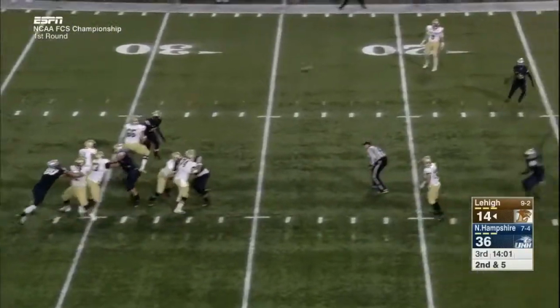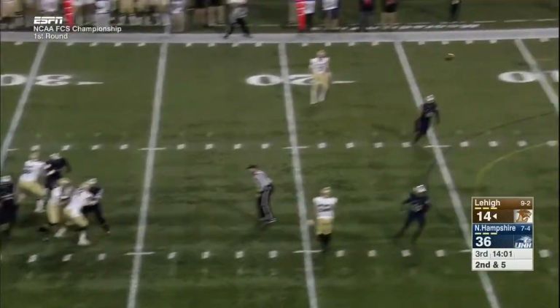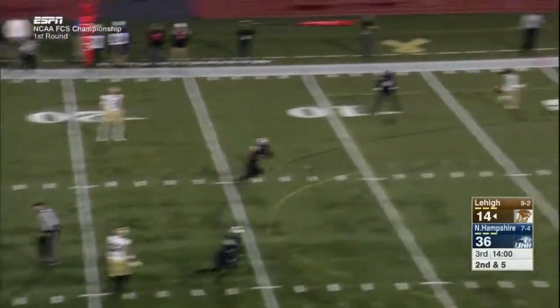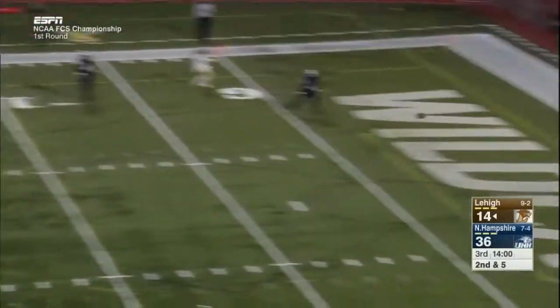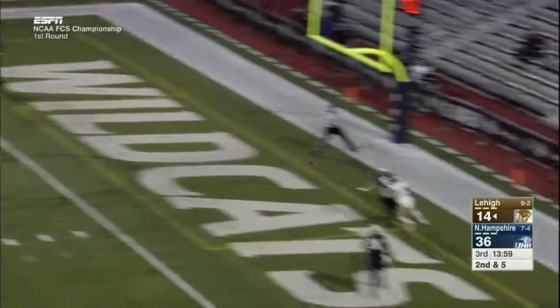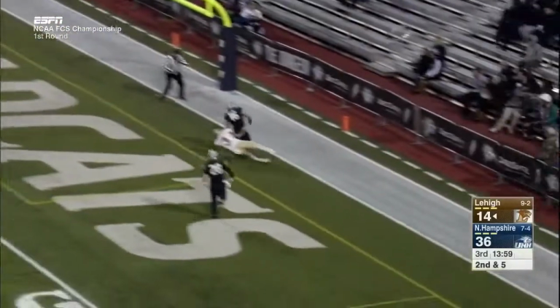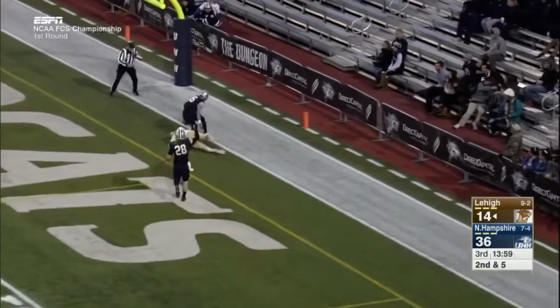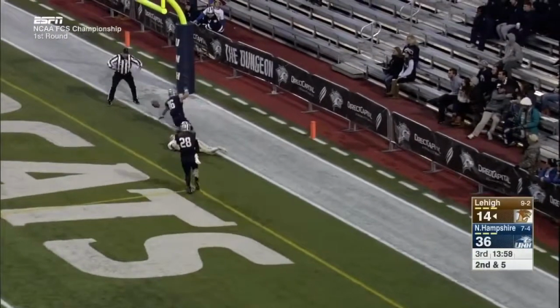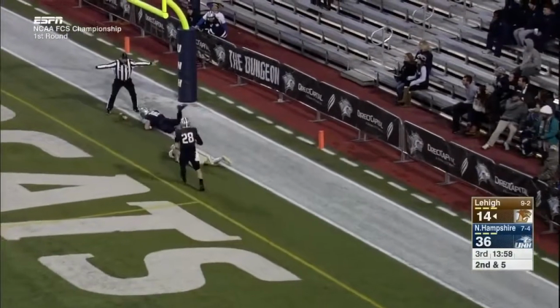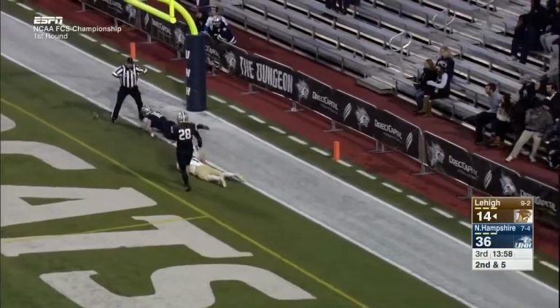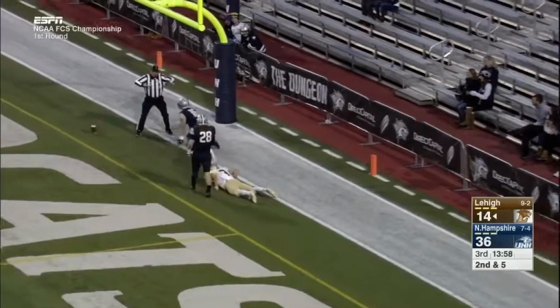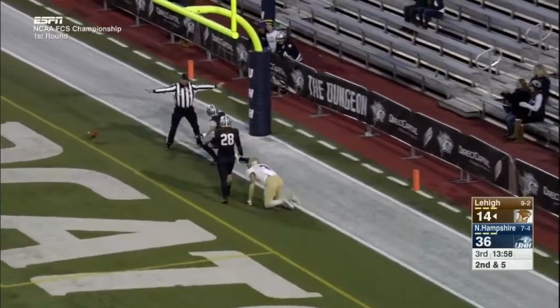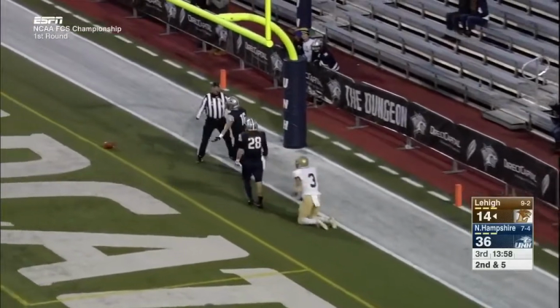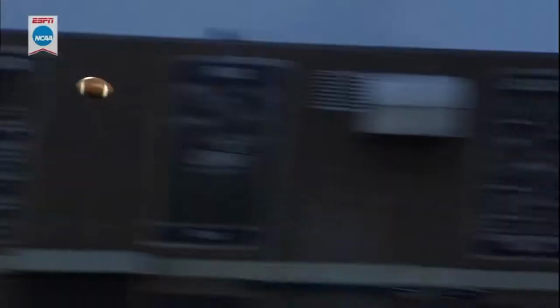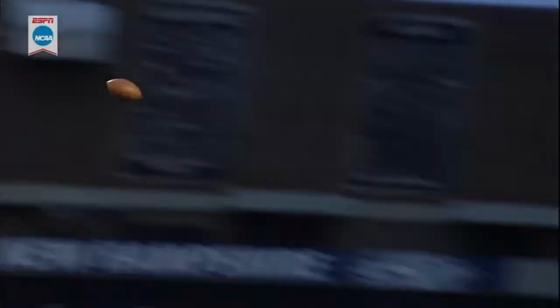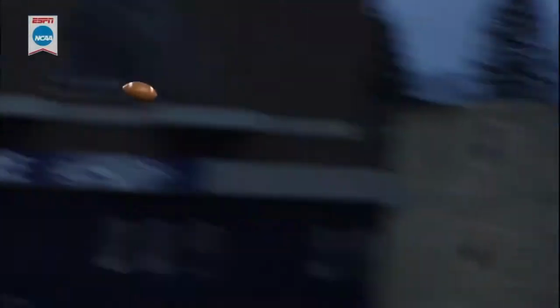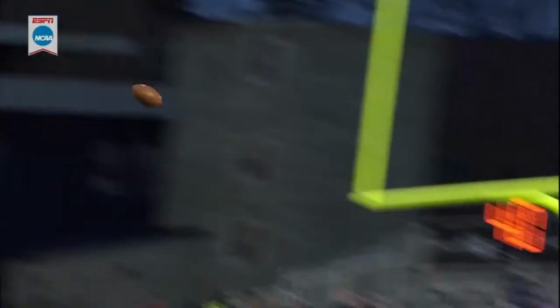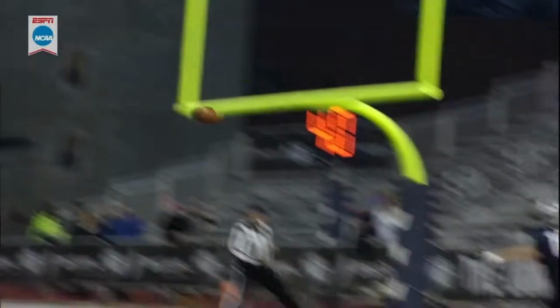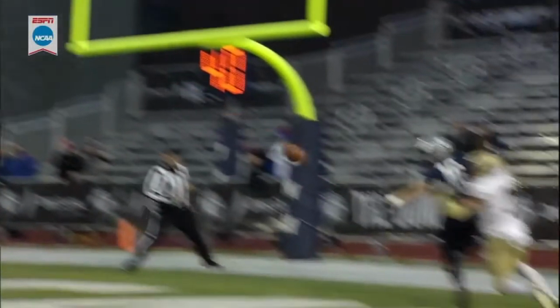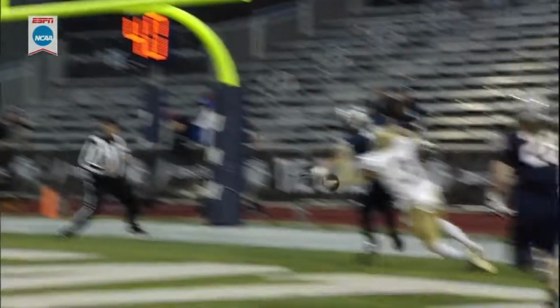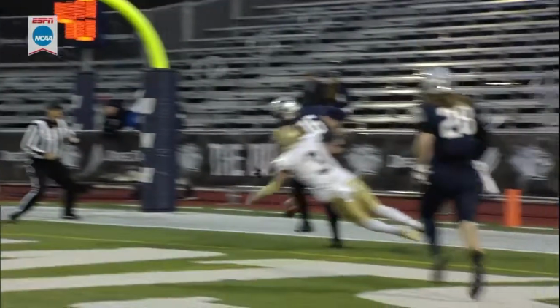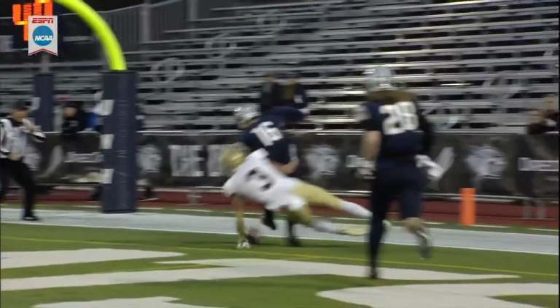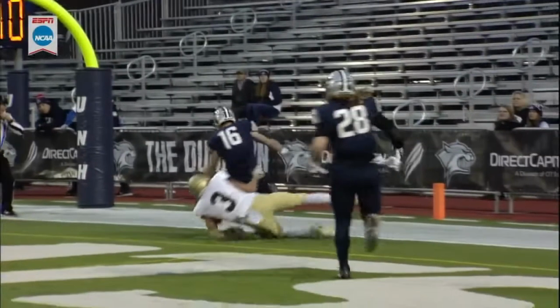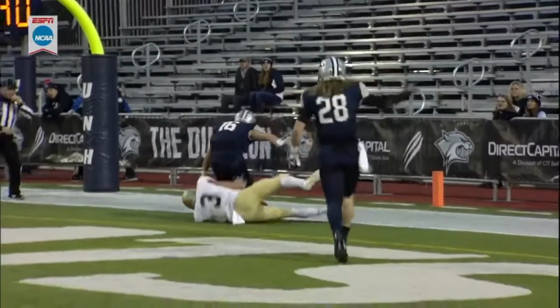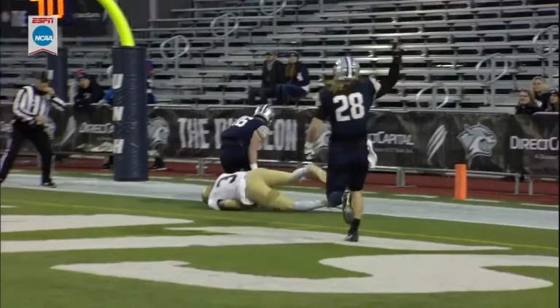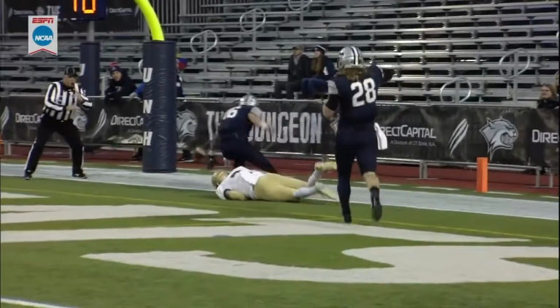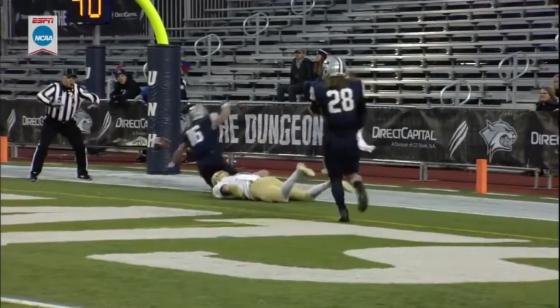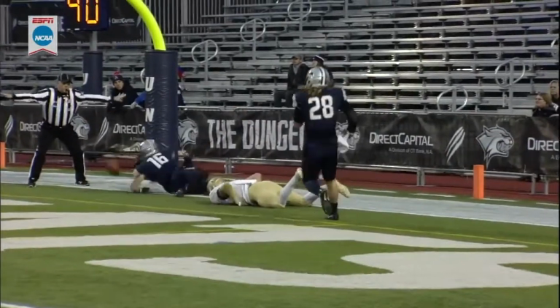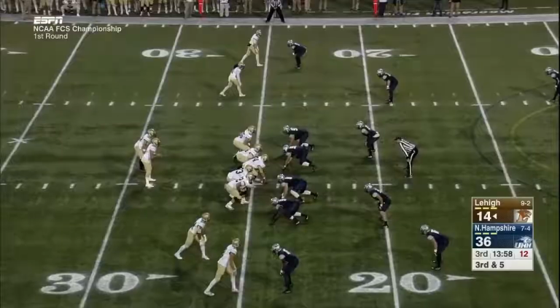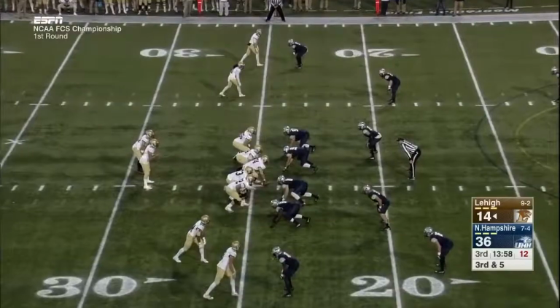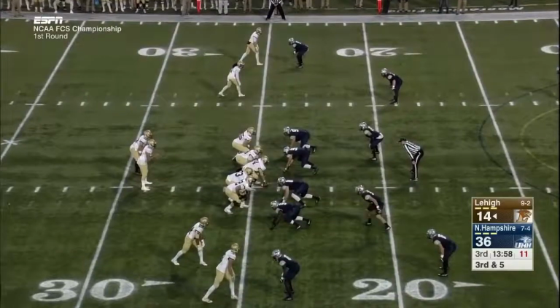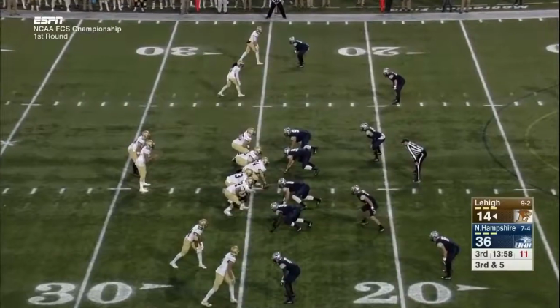Mays looking long in the end zone for Pelletier — incomplete. Six passes by Pelletier, all of them for first downs. That means you're a prime time guy when all of your receptions go to first down territory for Lehigh.